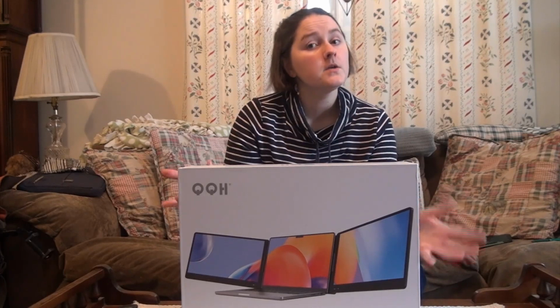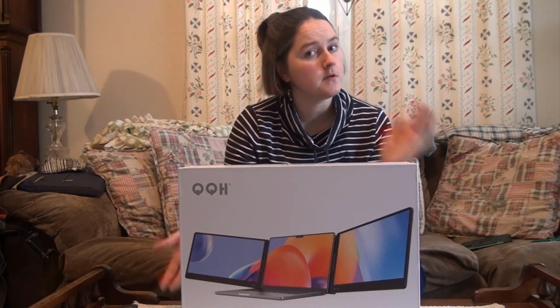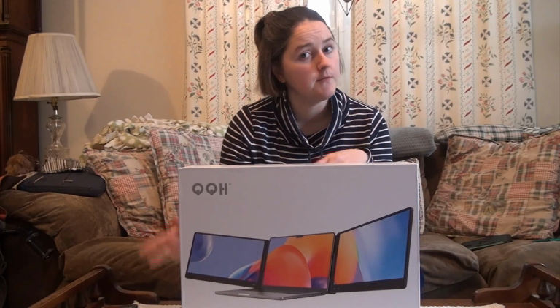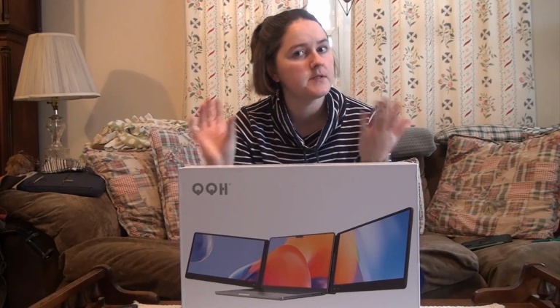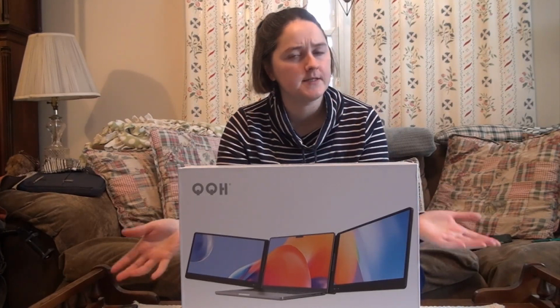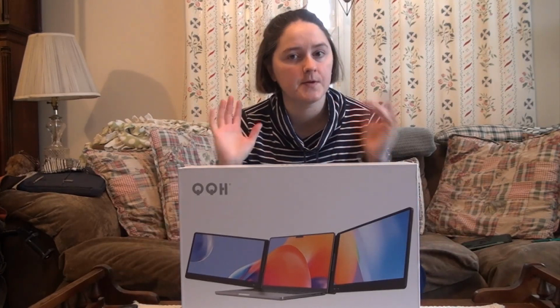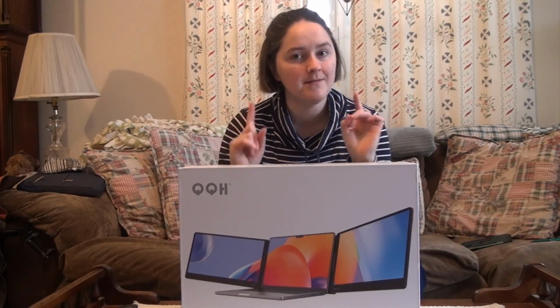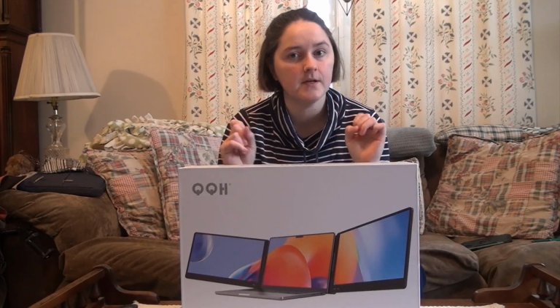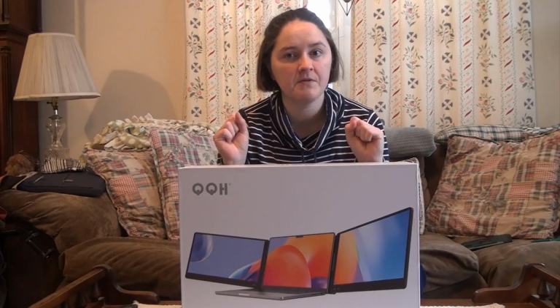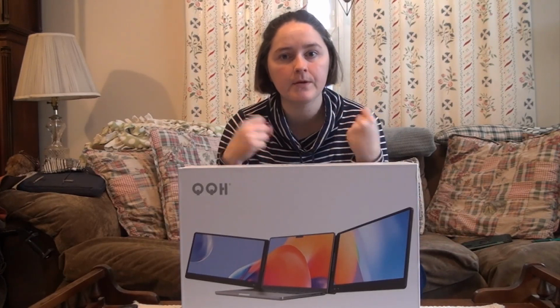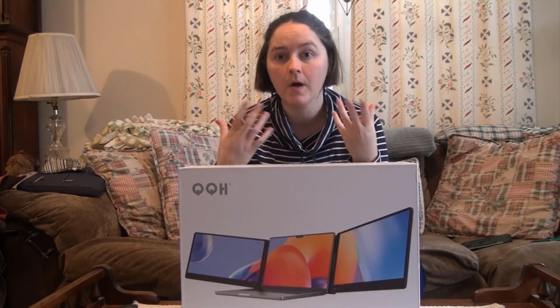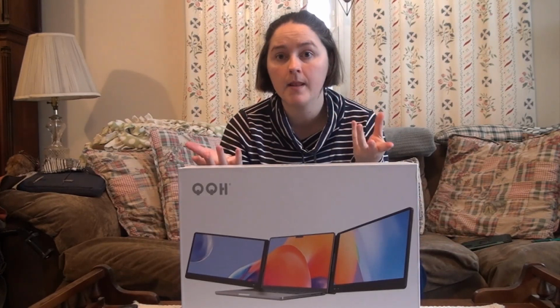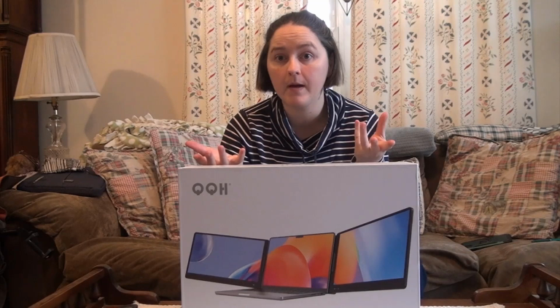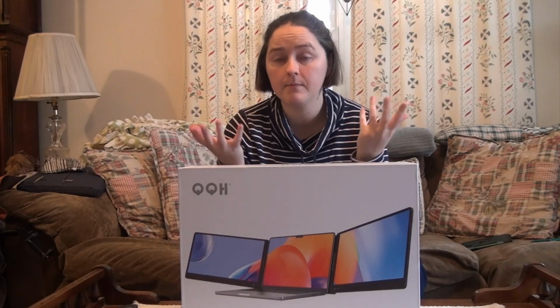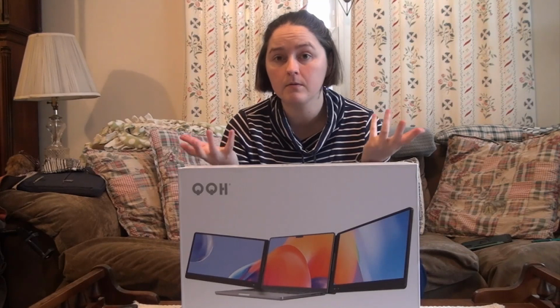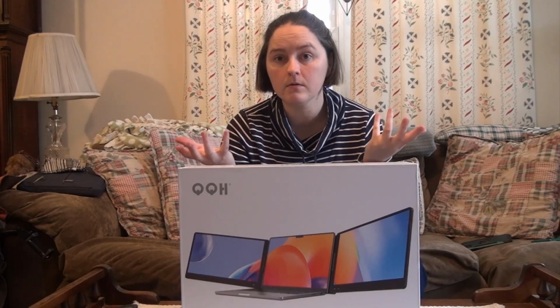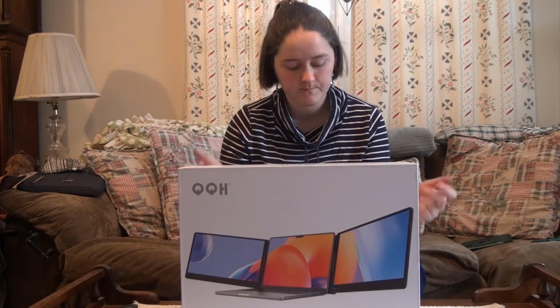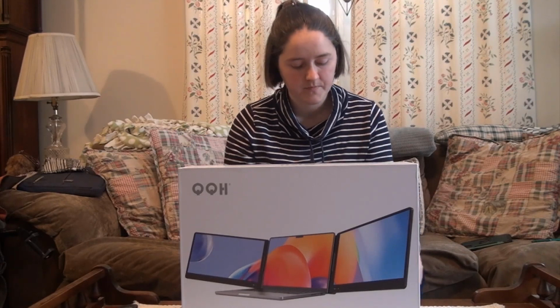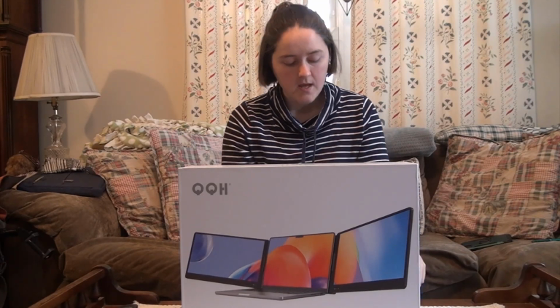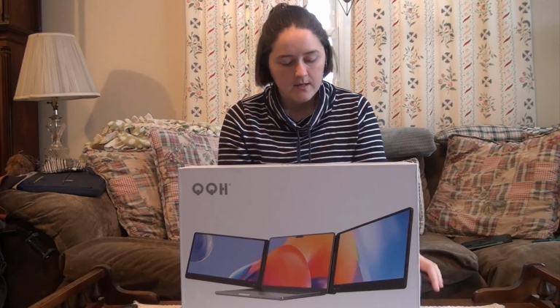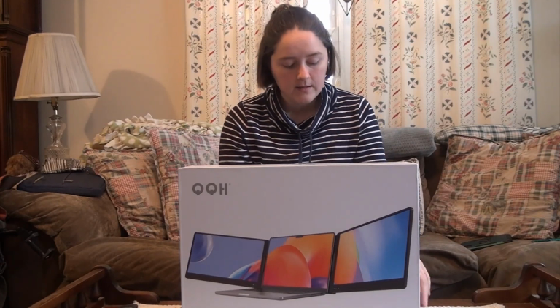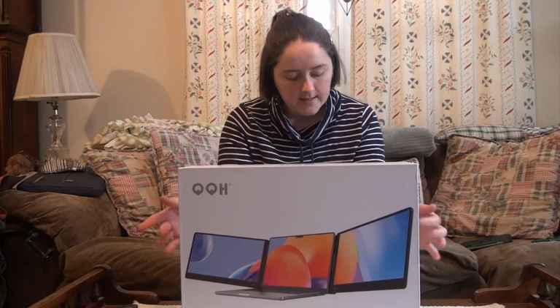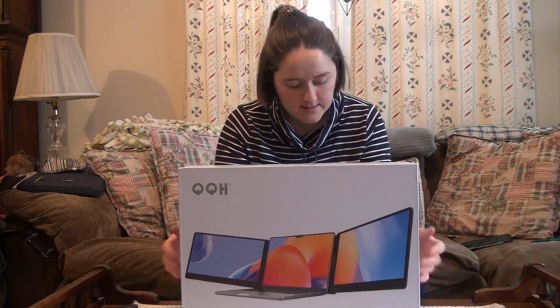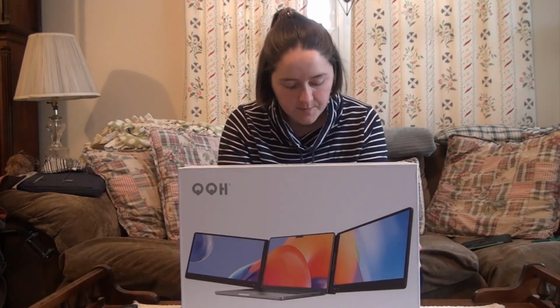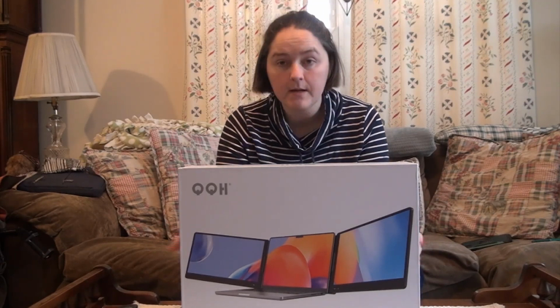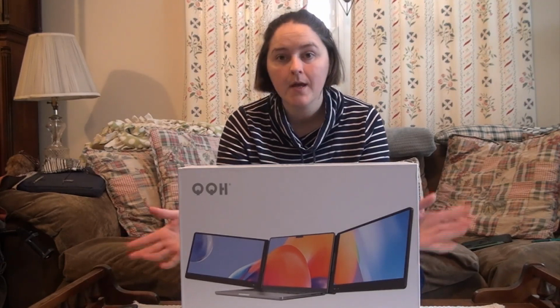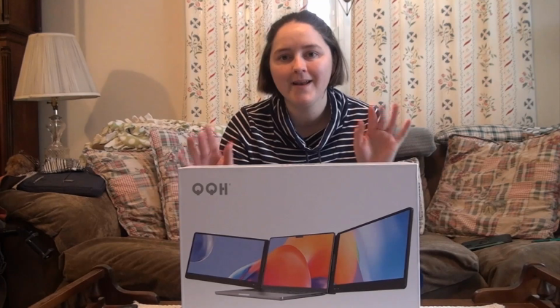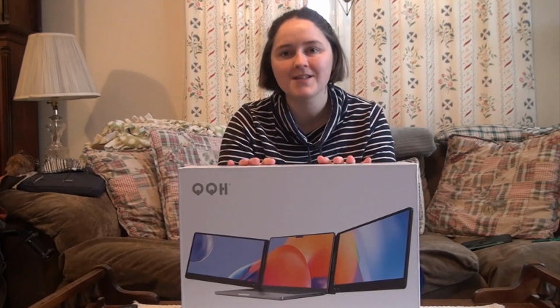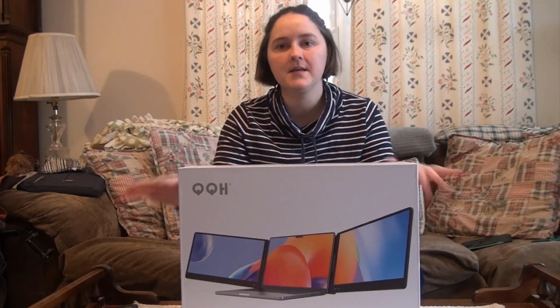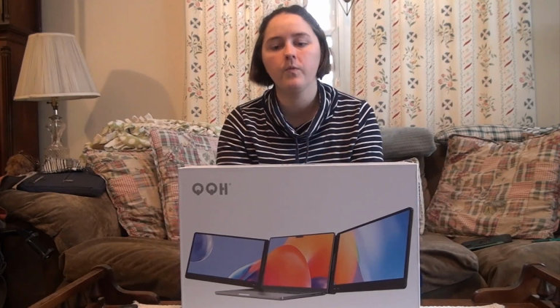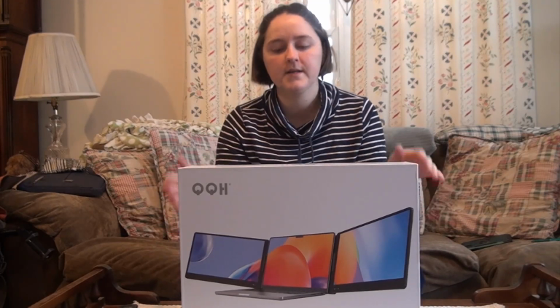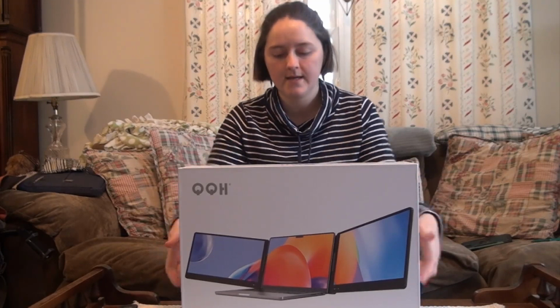So if you are a statistics person, there's one for you, and that might be pretty cool. Now let us open this up and actually see what it is like.